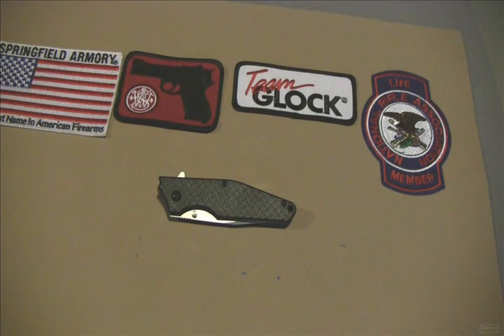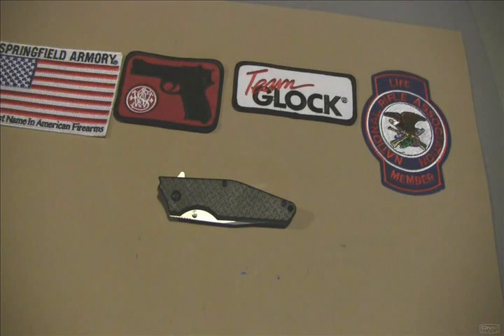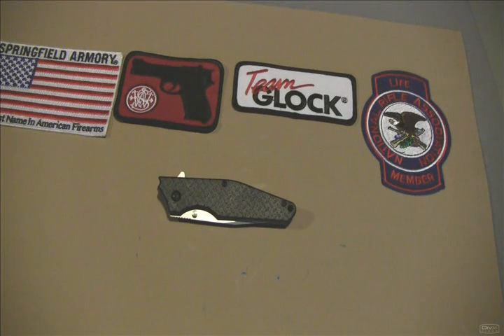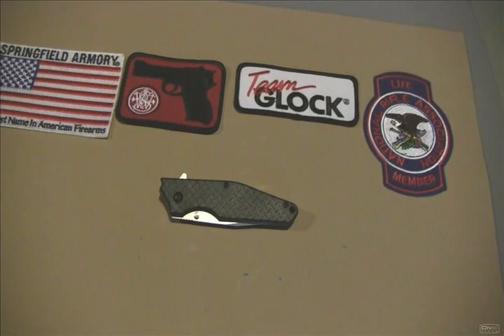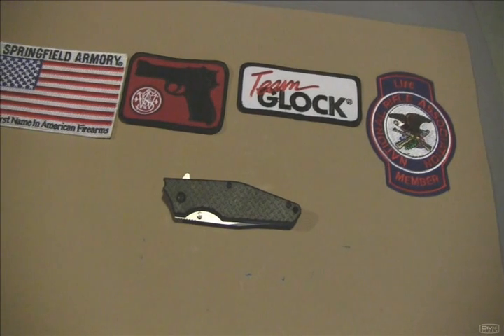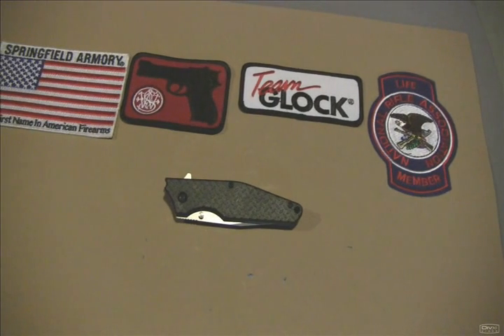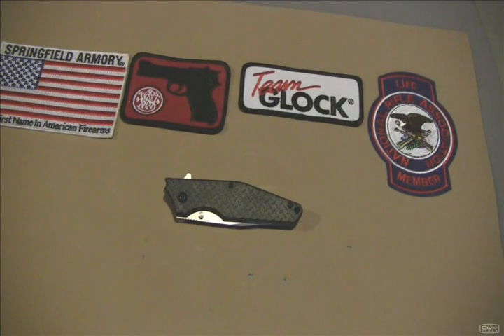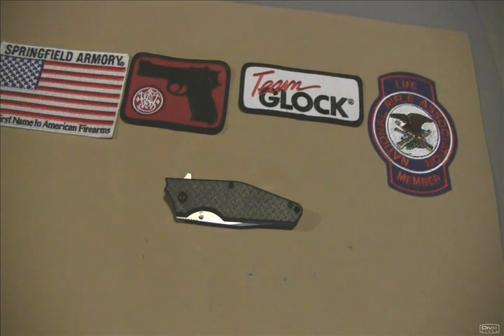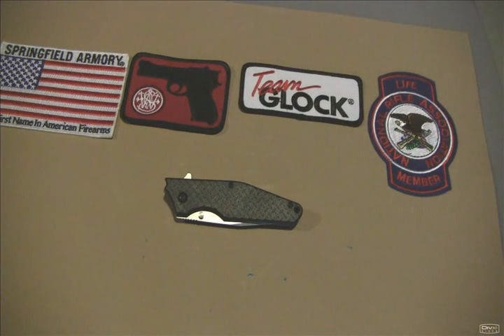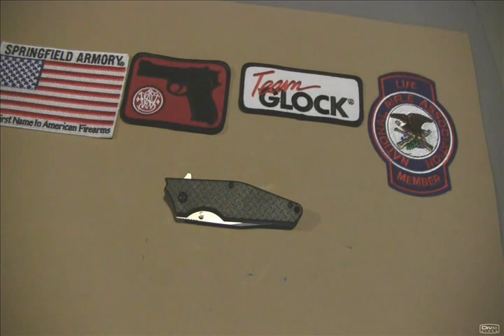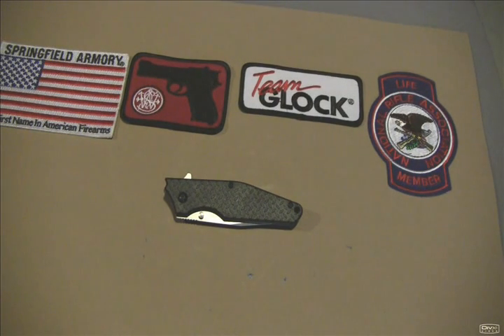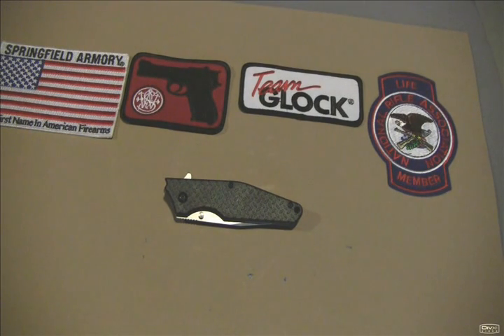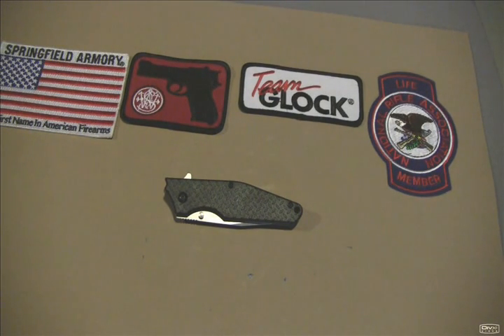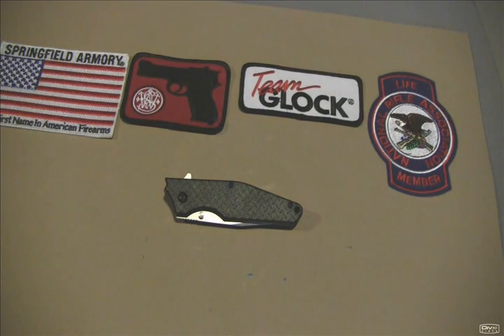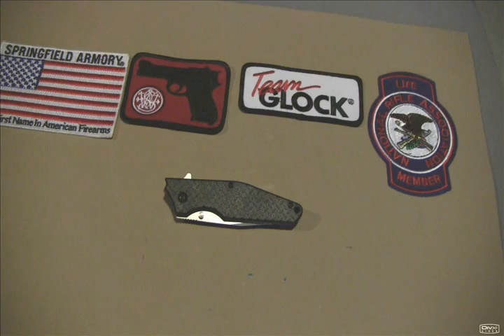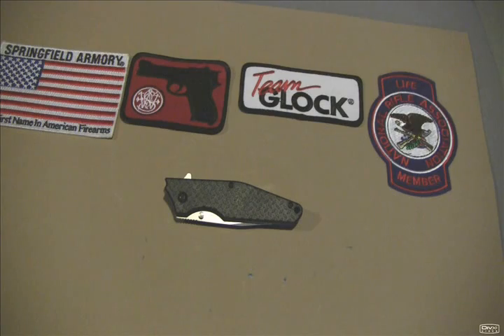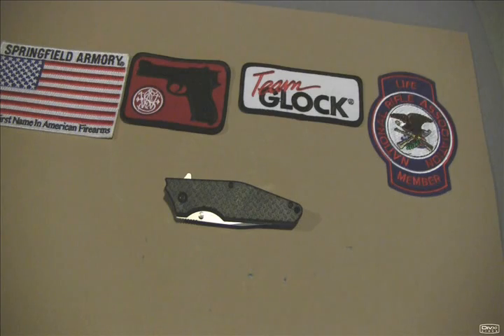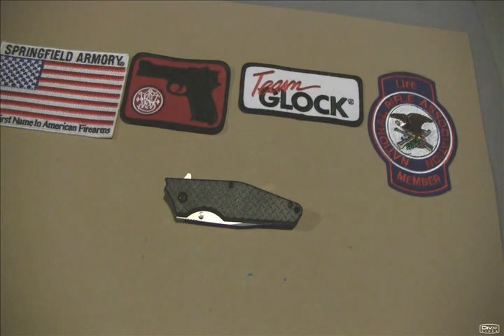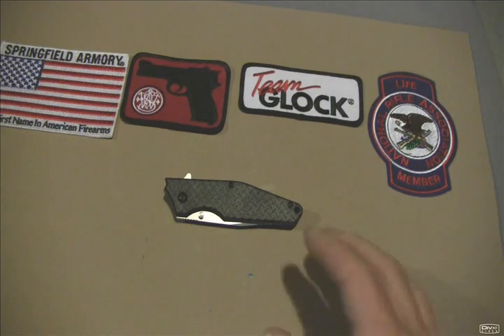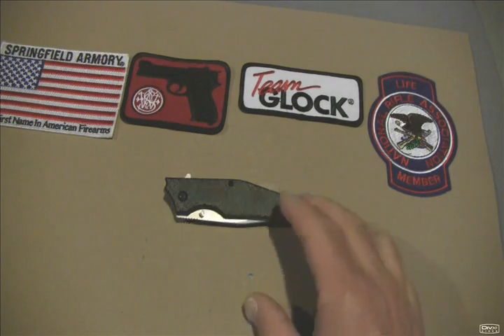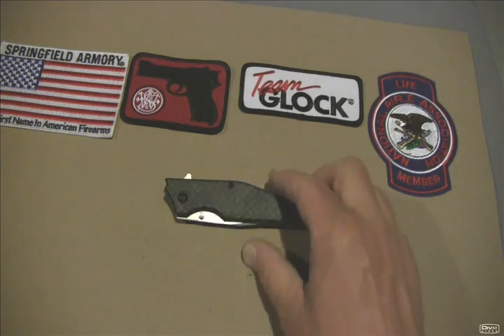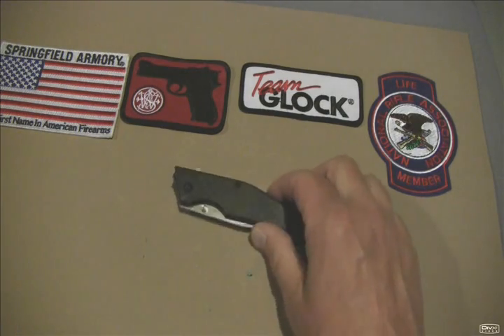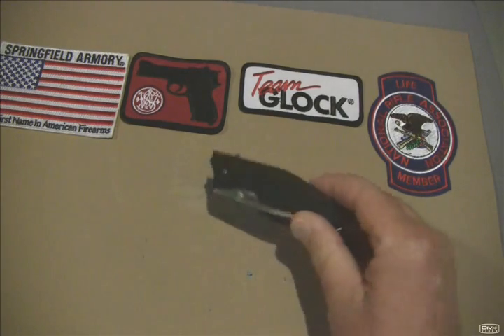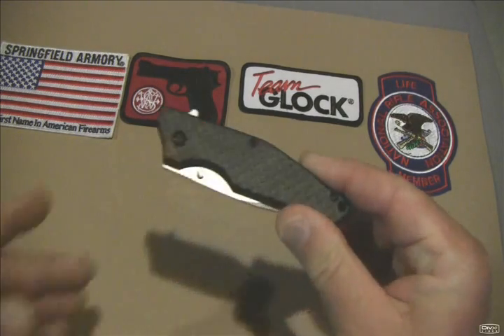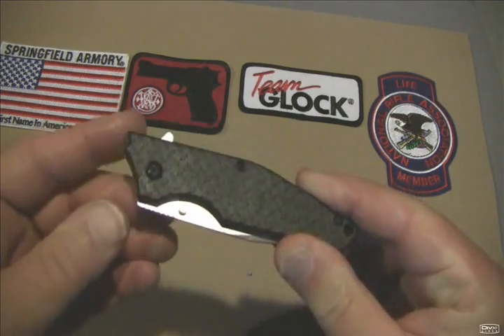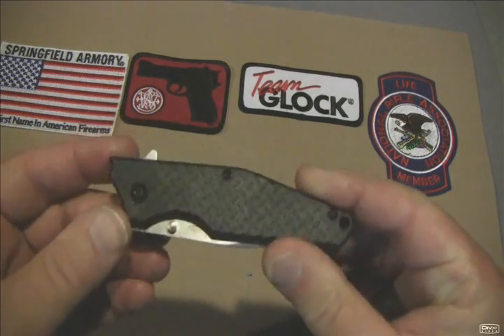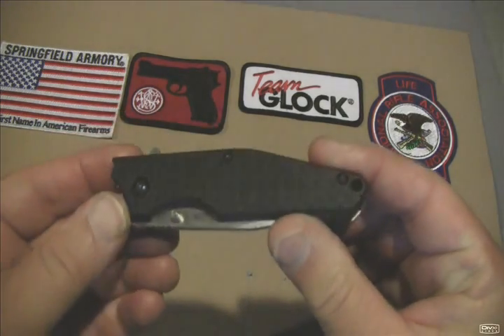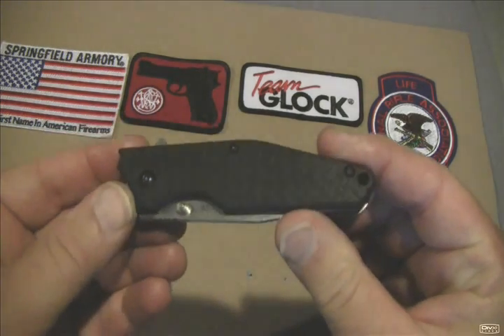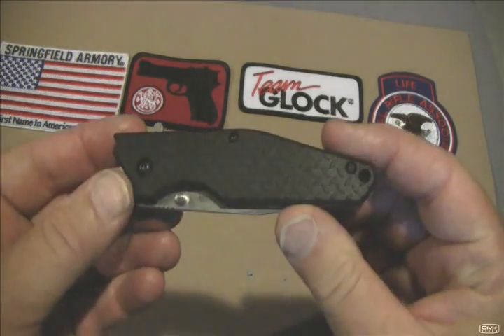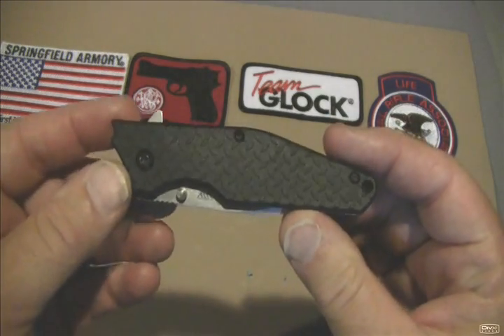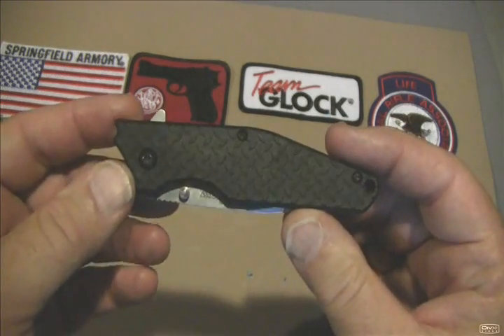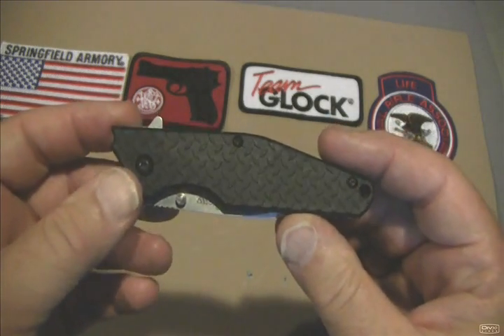Hello Channel Friends! This is WCouplein38 and today I'm bringing you the last of the series of the new releases of knives from Kershaw.